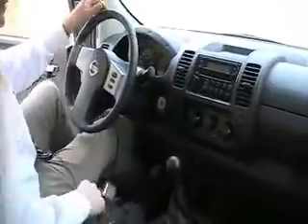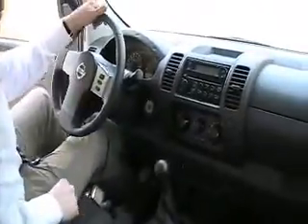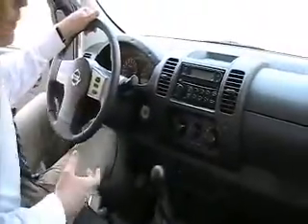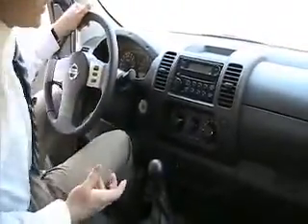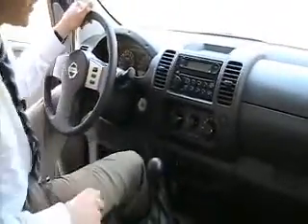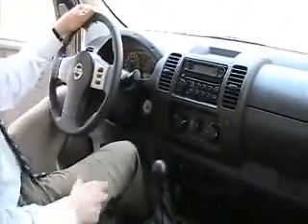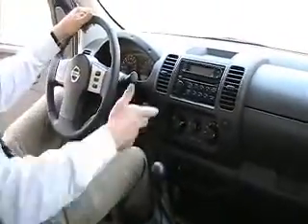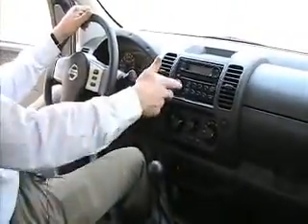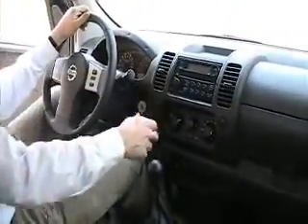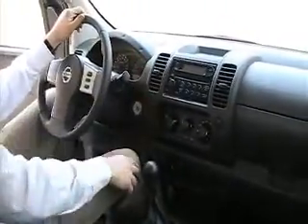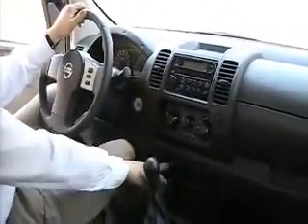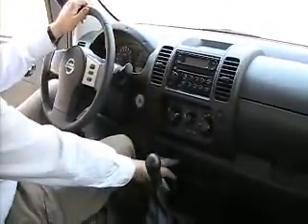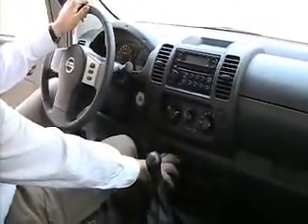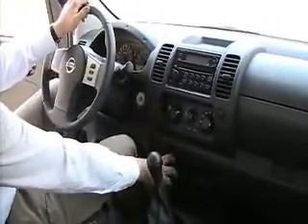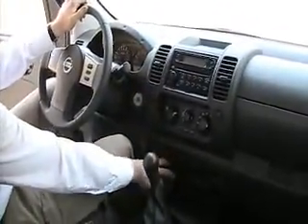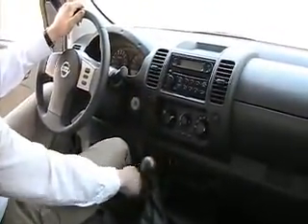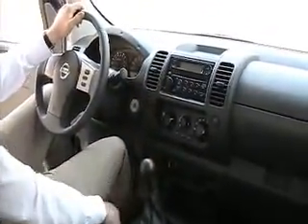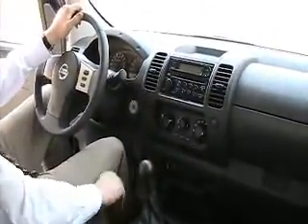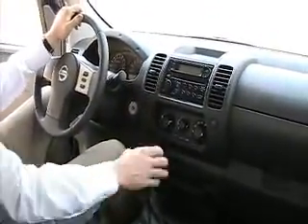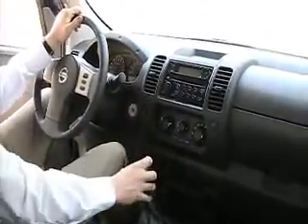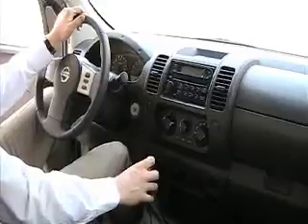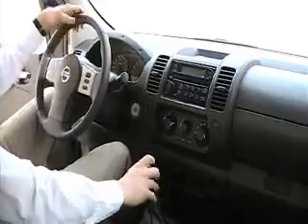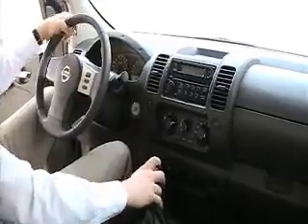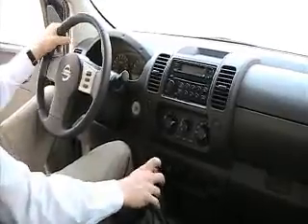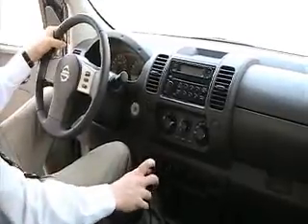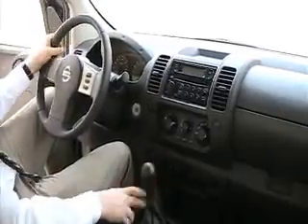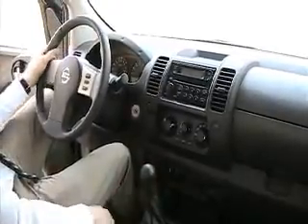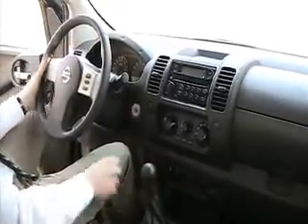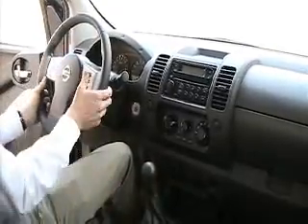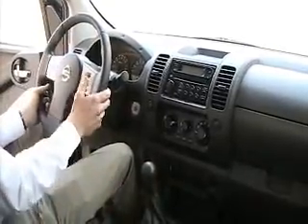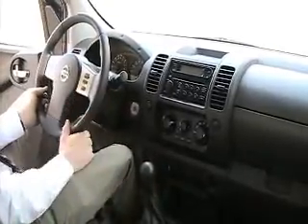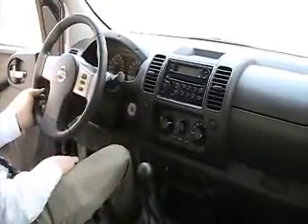As we come up to the front here we got a CD player, 4x4 on the fly, 6 speed manual transmission, and cruise control.